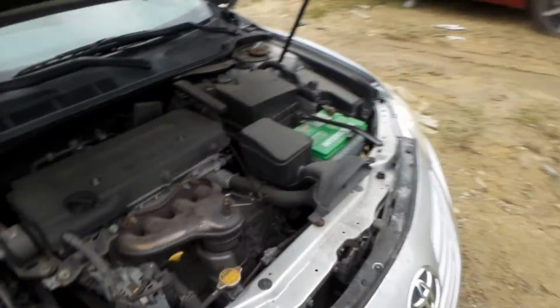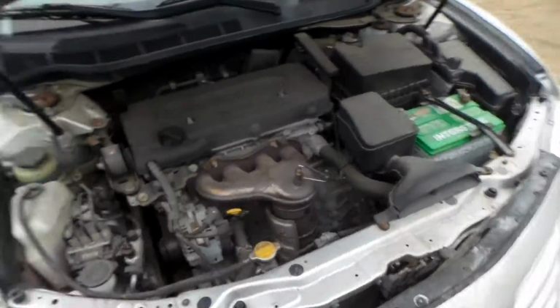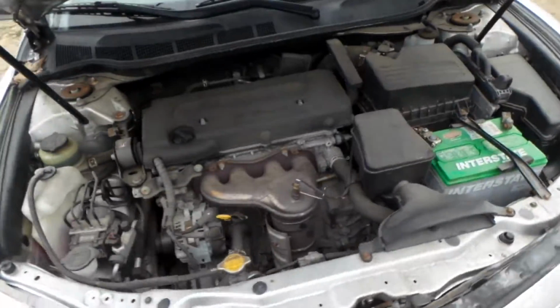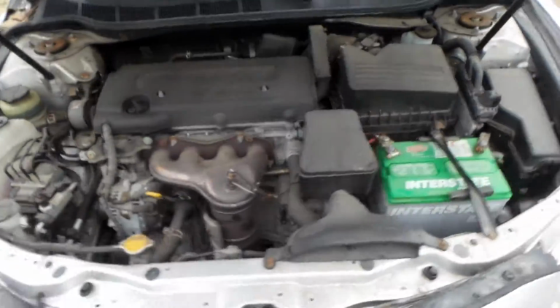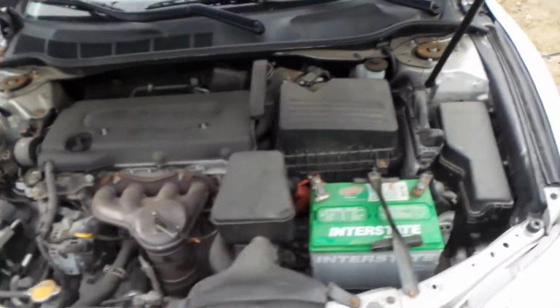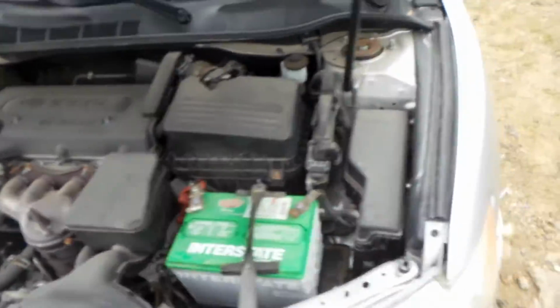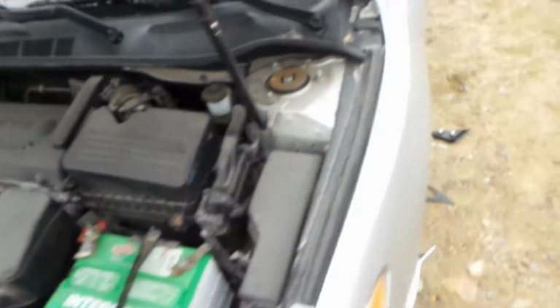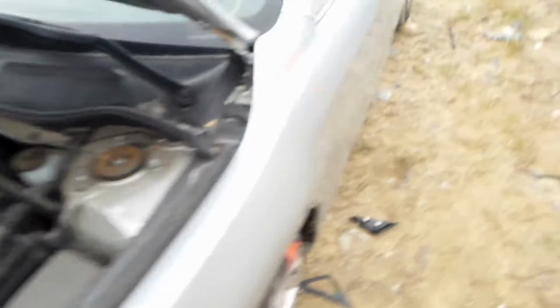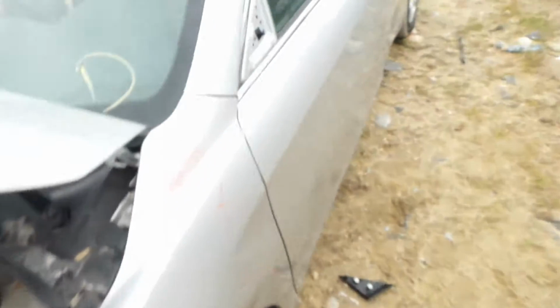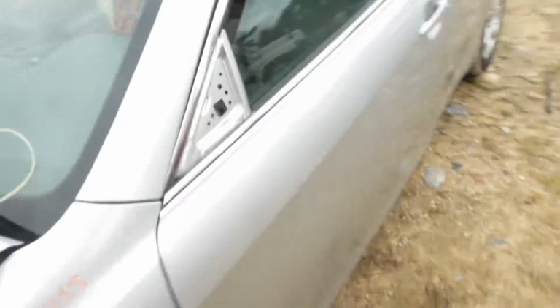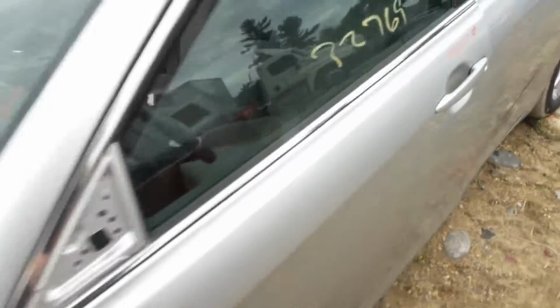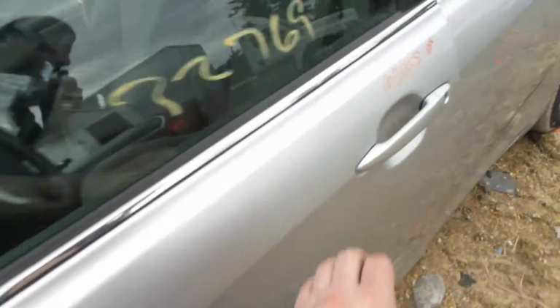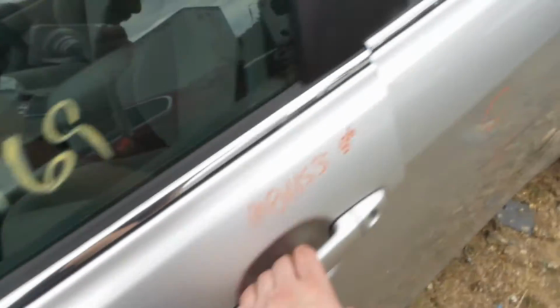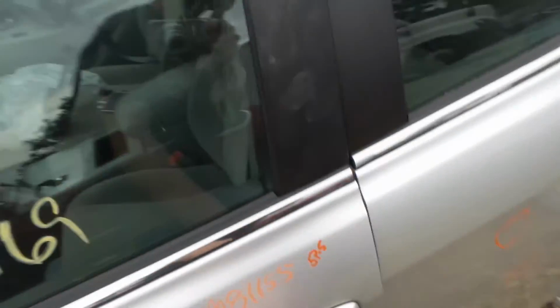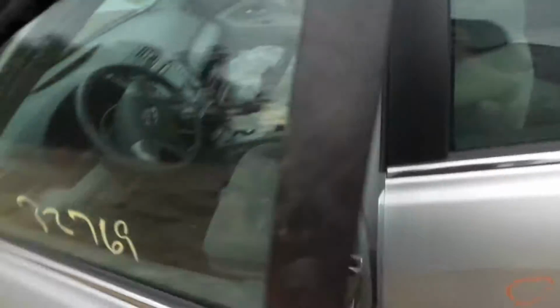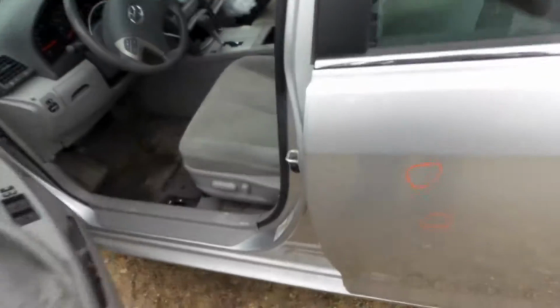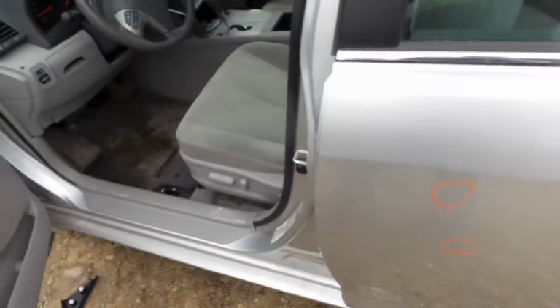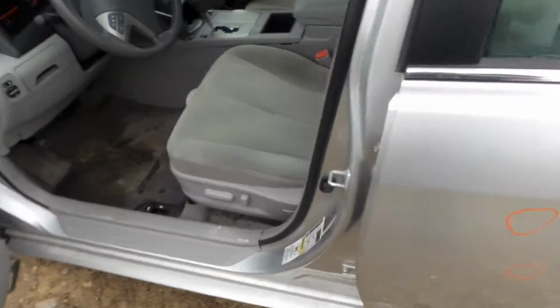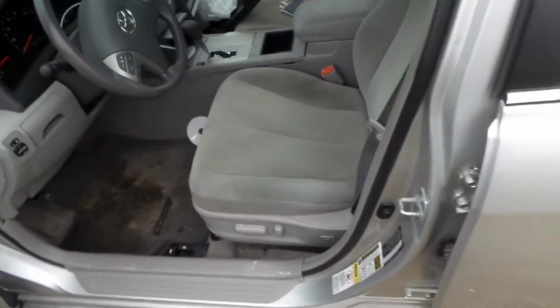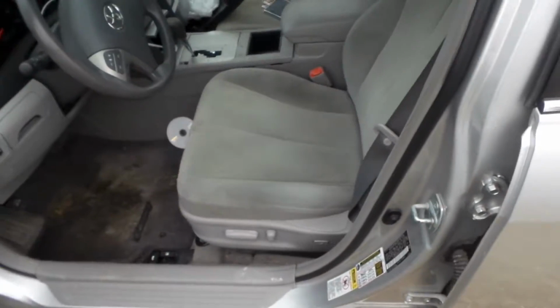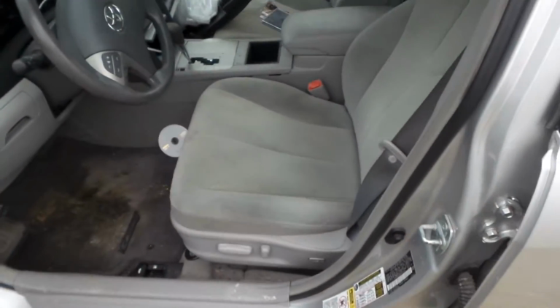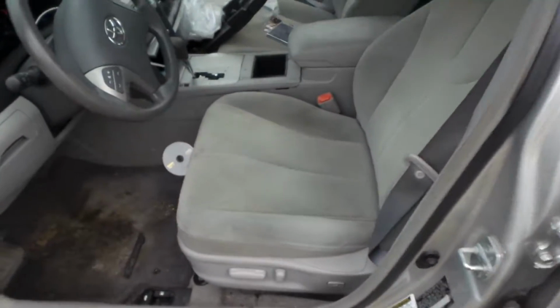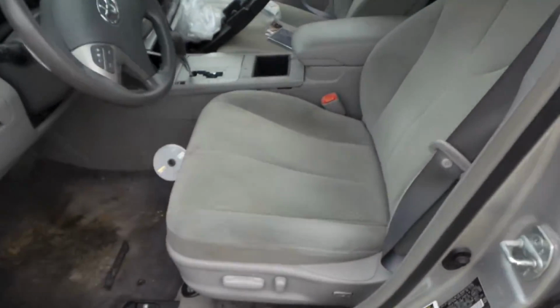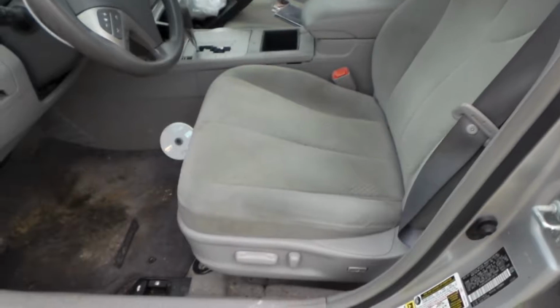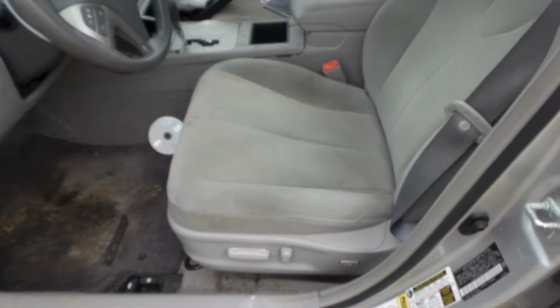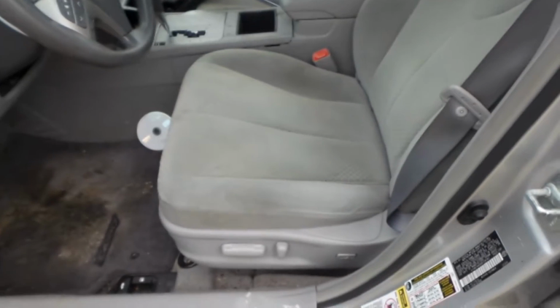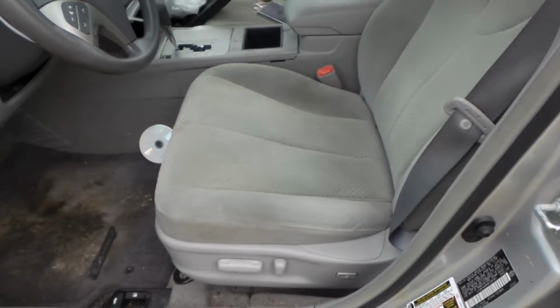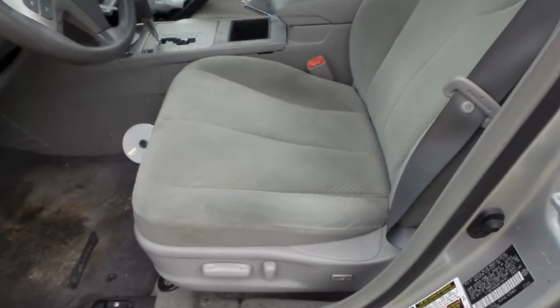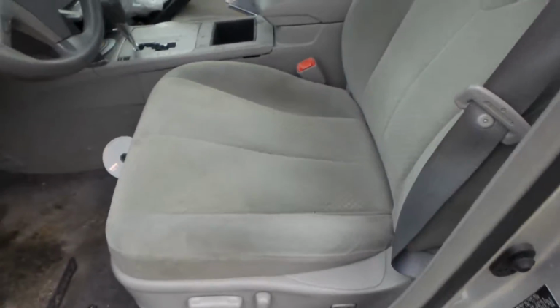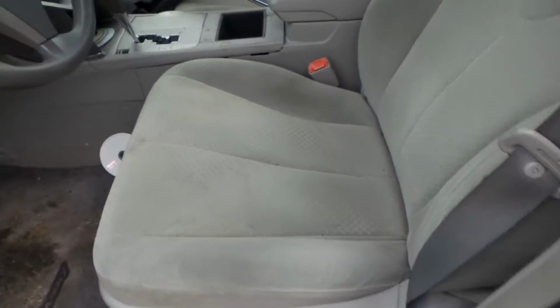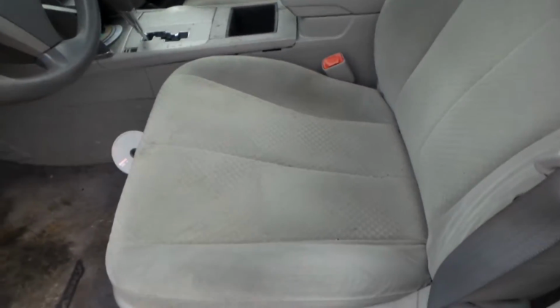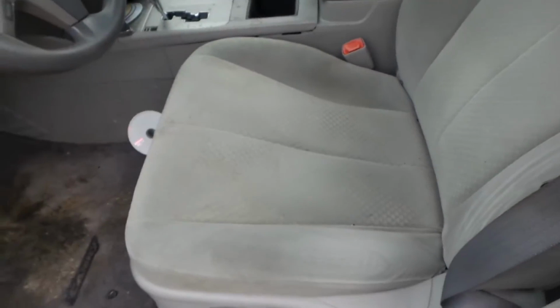Engine does run good. We have a power gray cloth interior here.